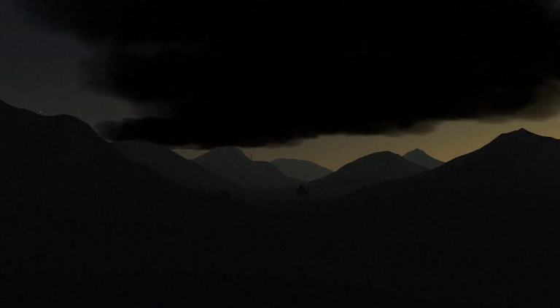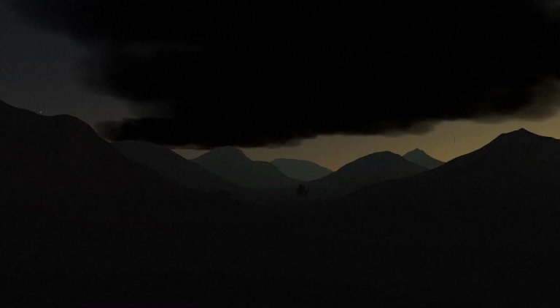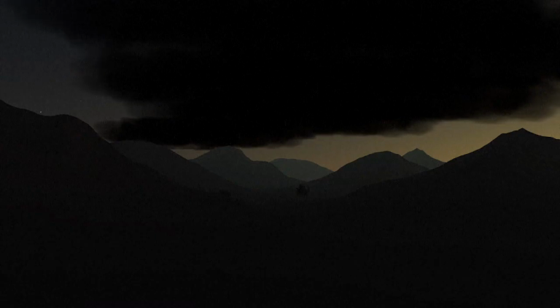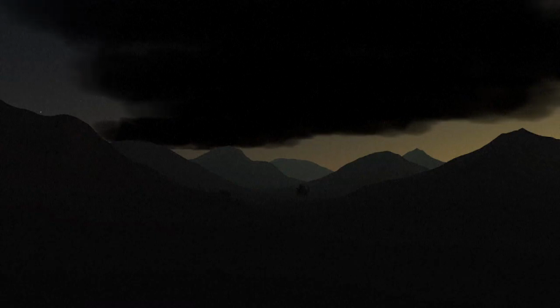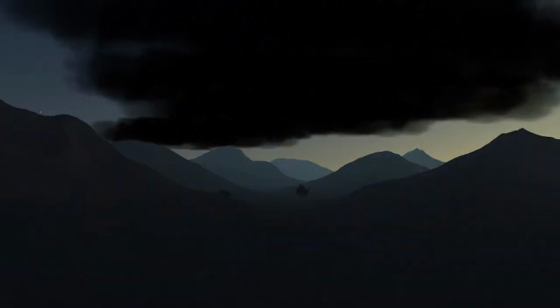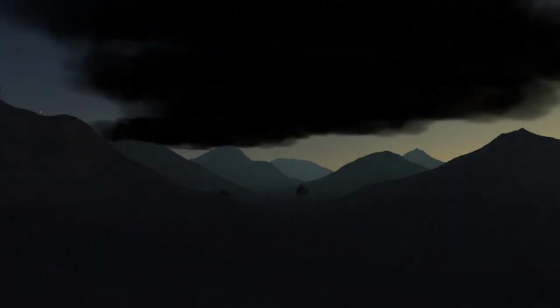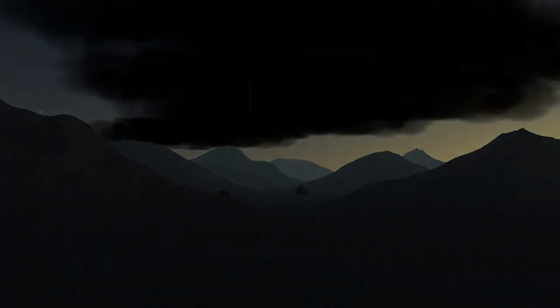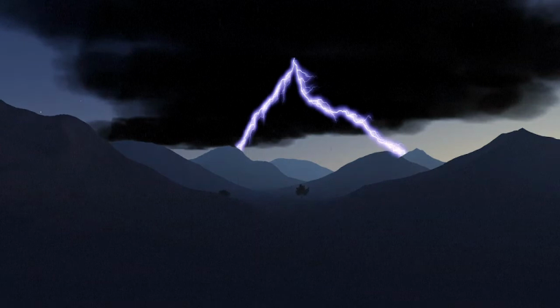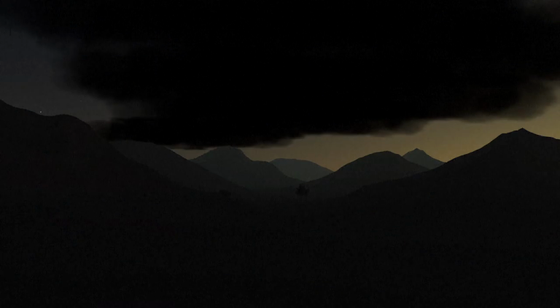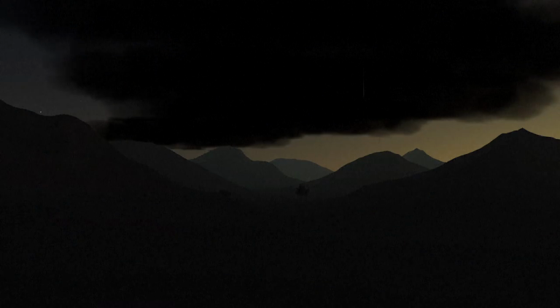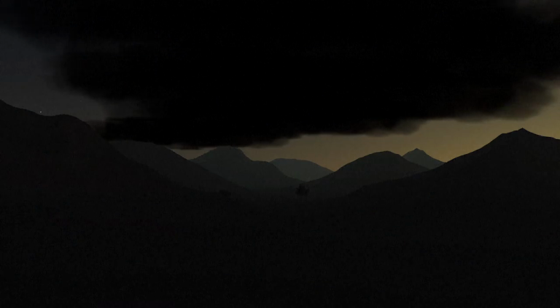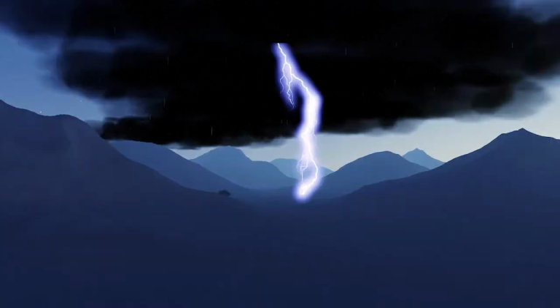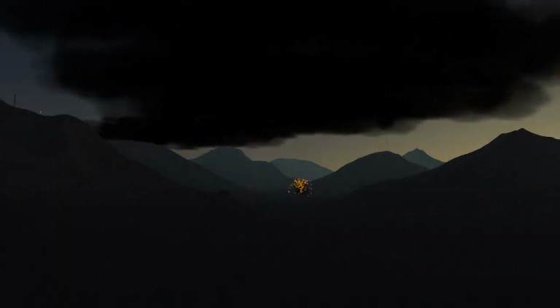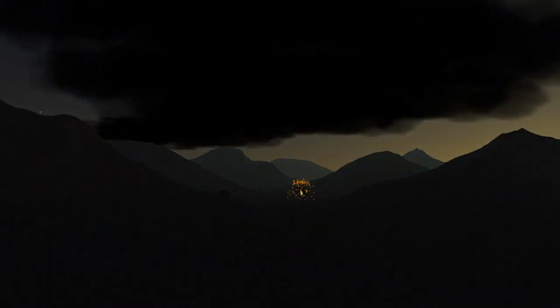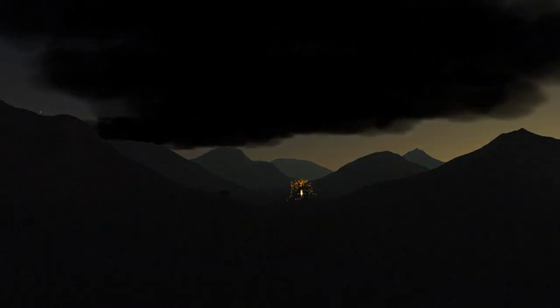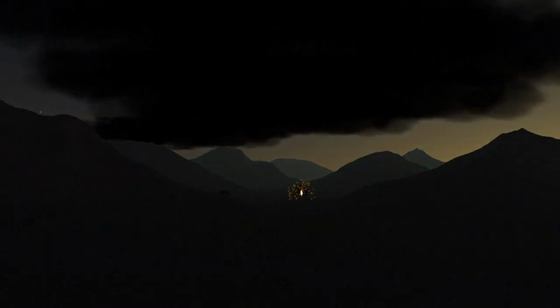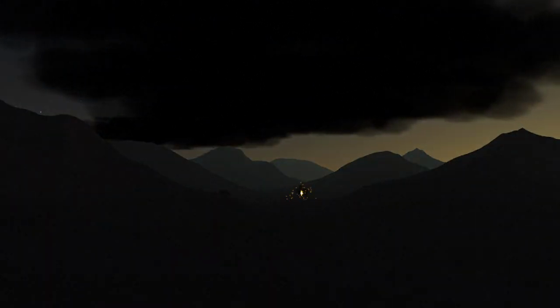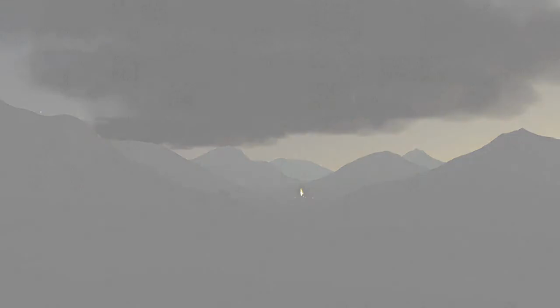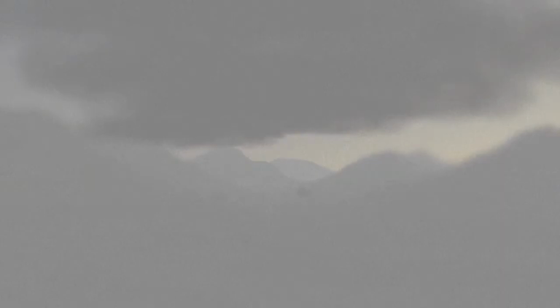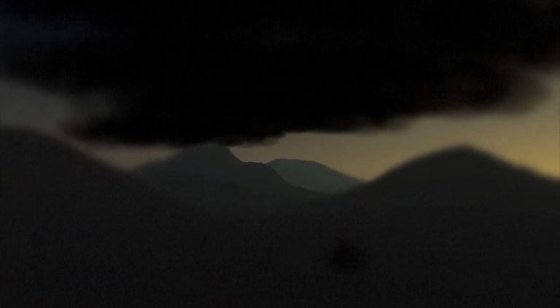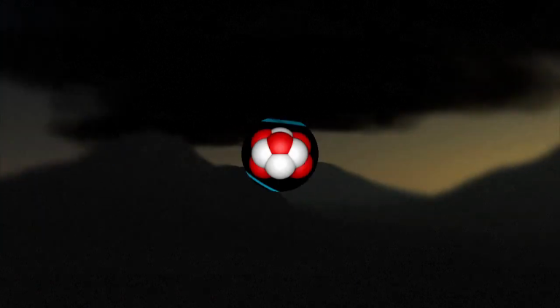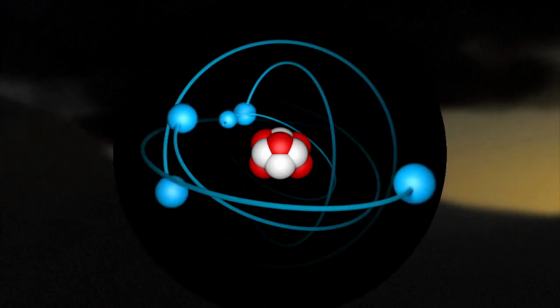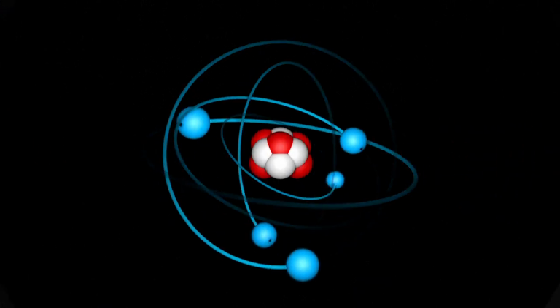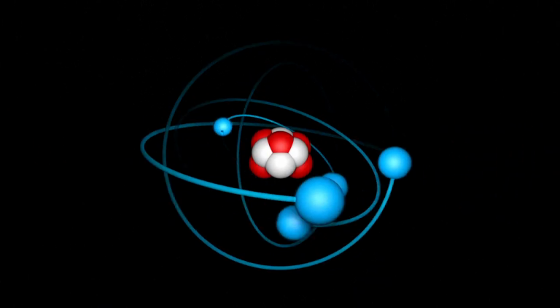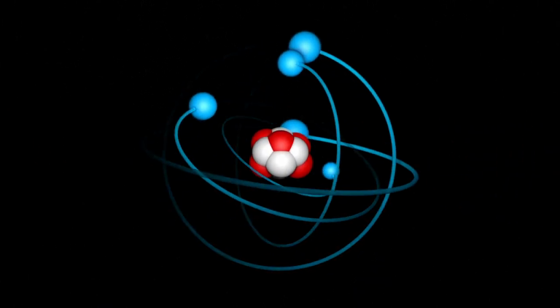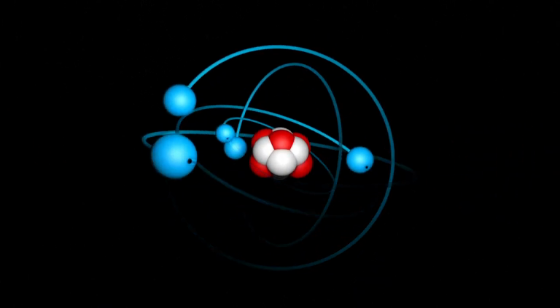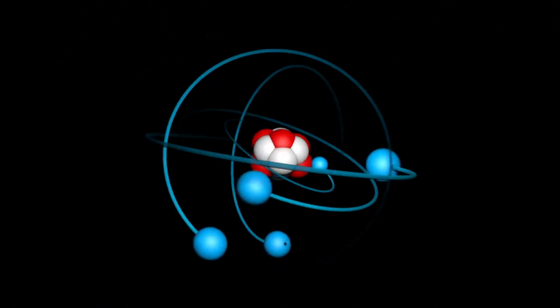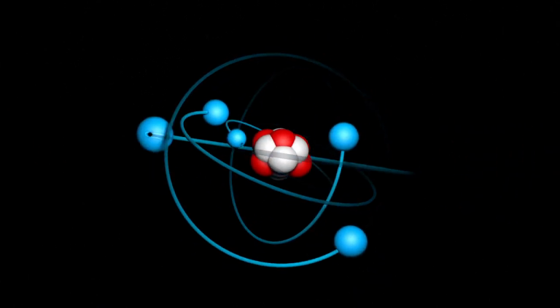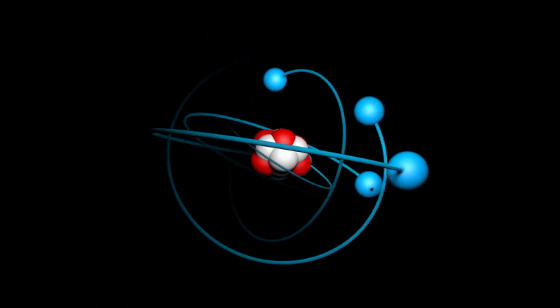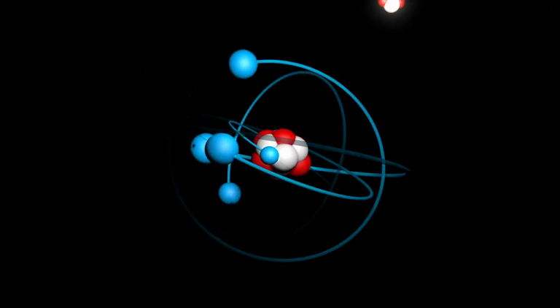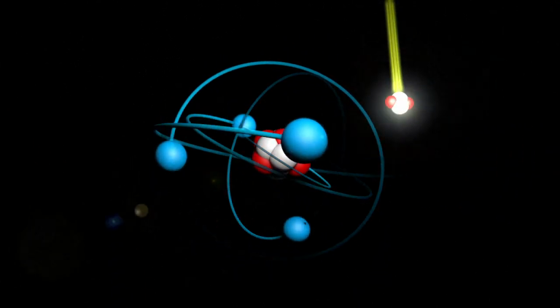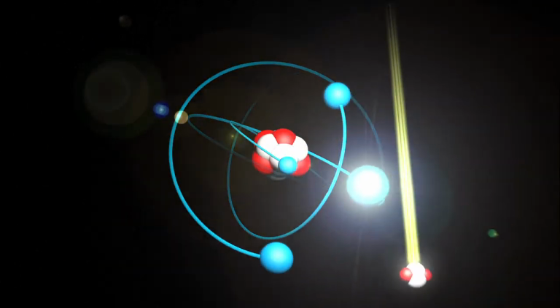Lightning is a huge spark of electricity. It strikes when an electric current is able to travel through what would normally be an insulating material, in this case, air. For this to happen, the air must become ionized — in other words, carrying an electric charge.